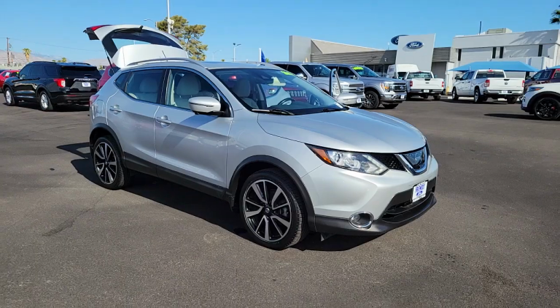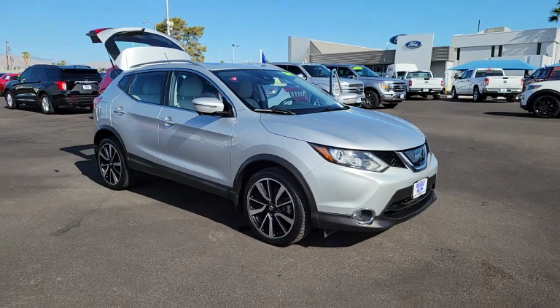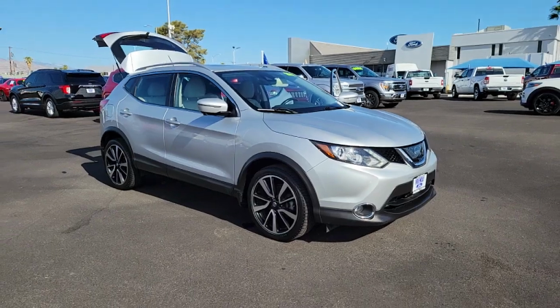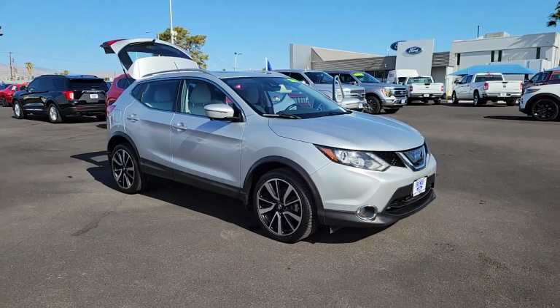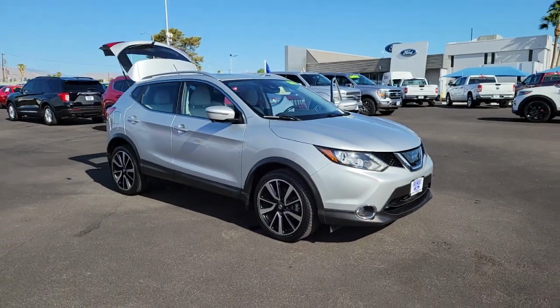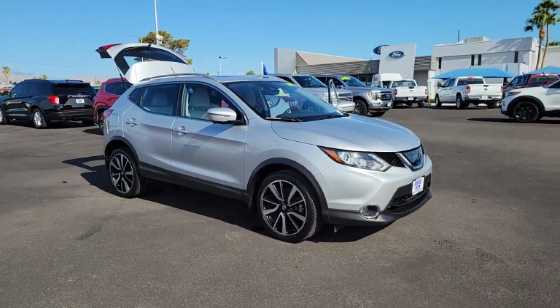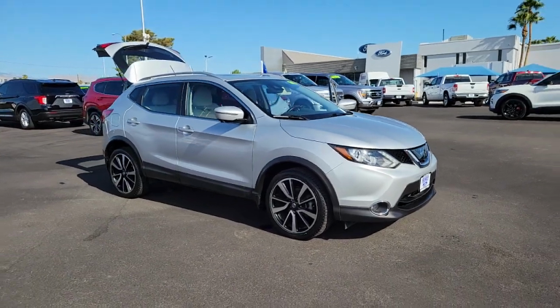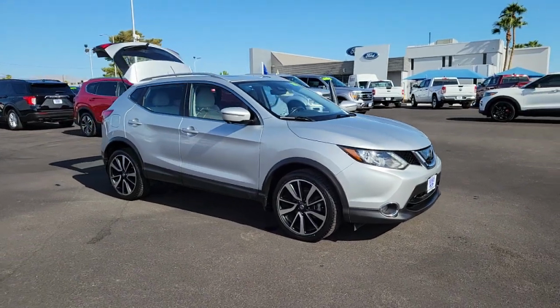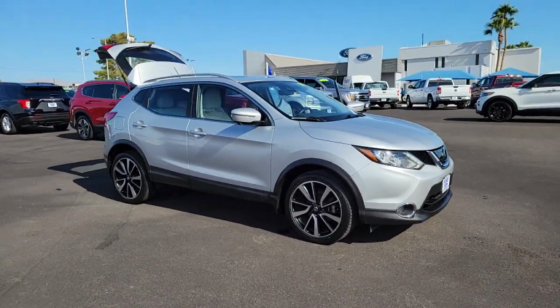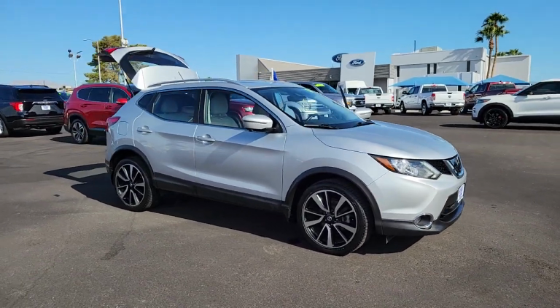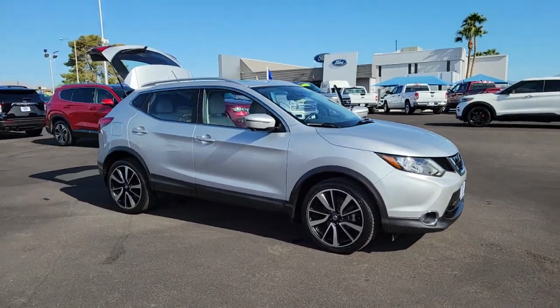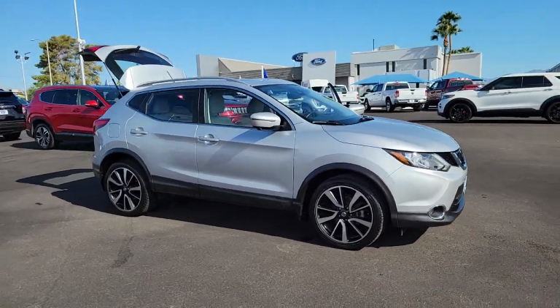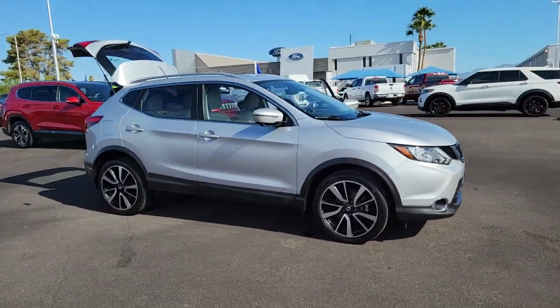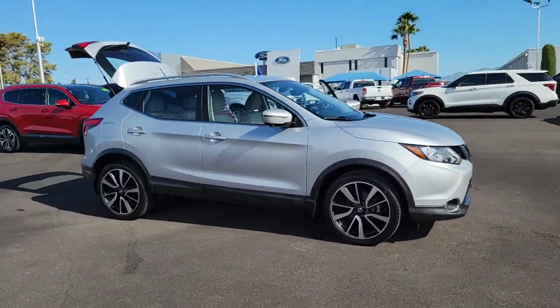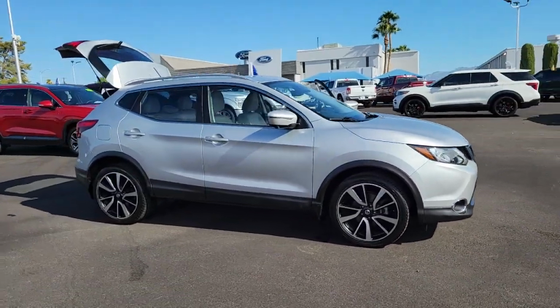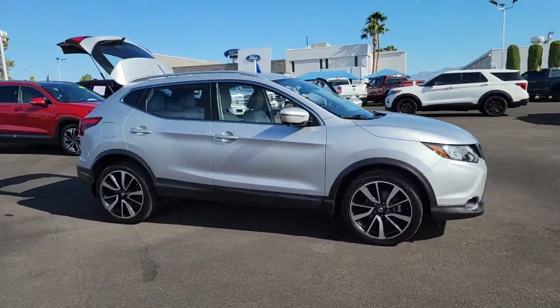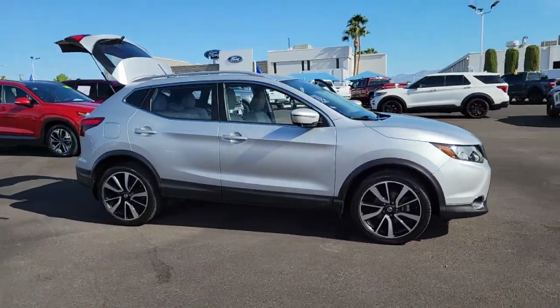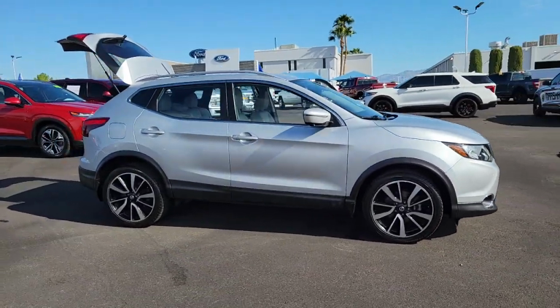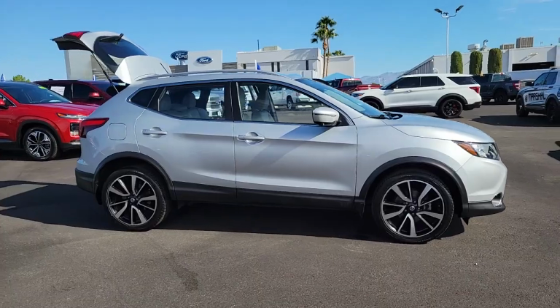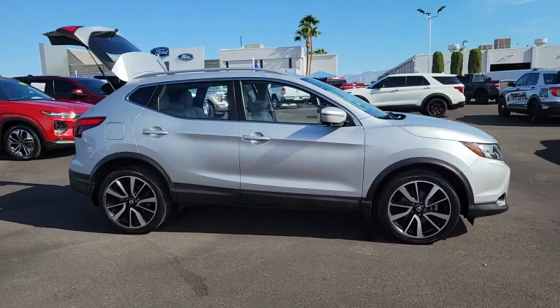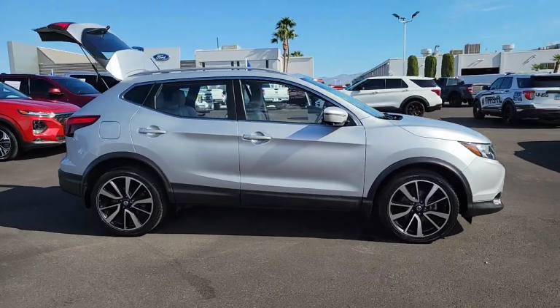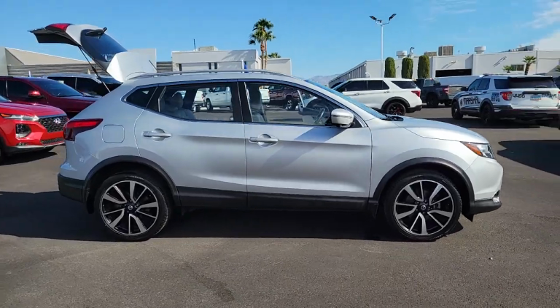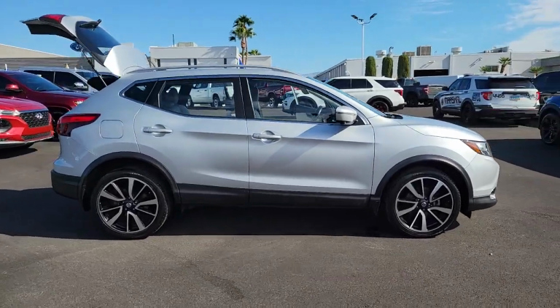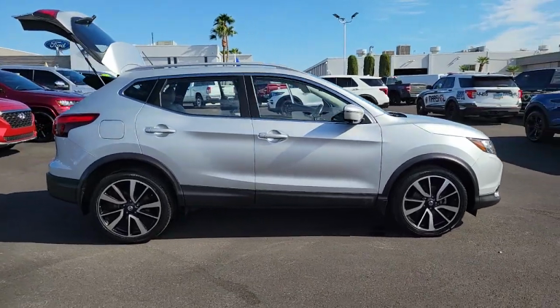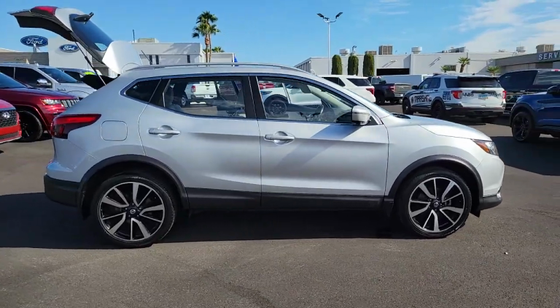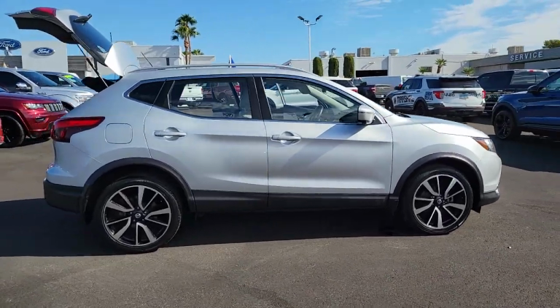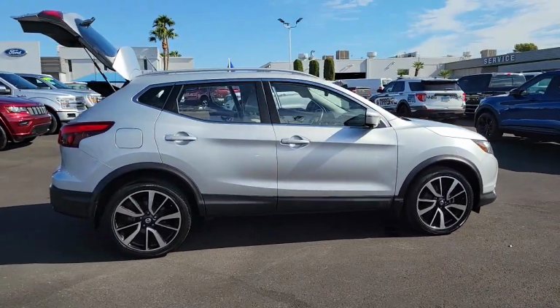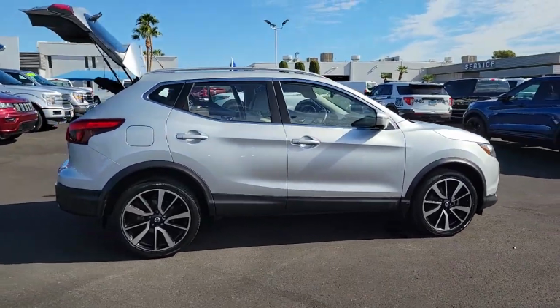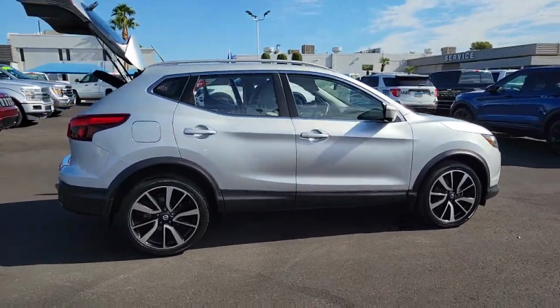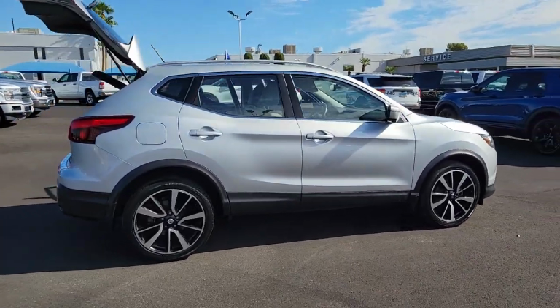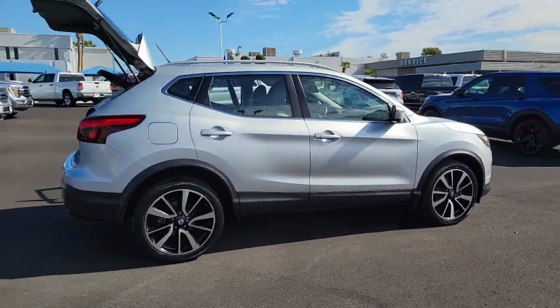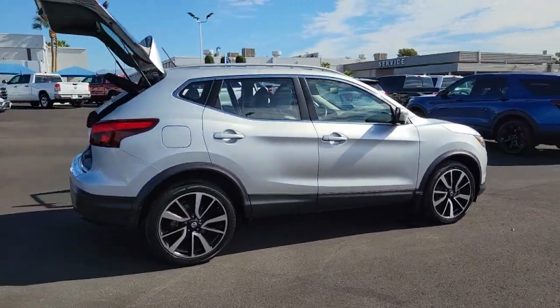Go home happy with the 2018 Nissan Rogue Sport. This vehicle still has fewer than 50,000 miles on the clock, so it won't last long.